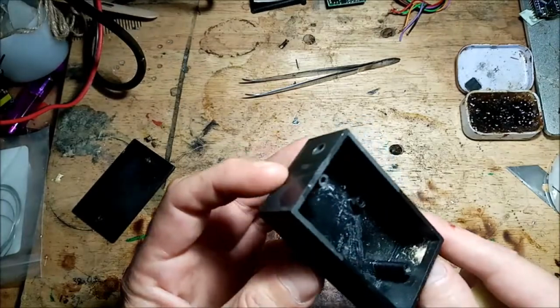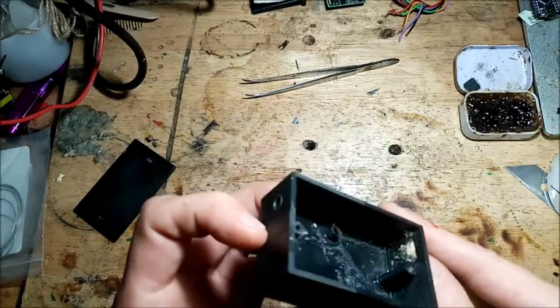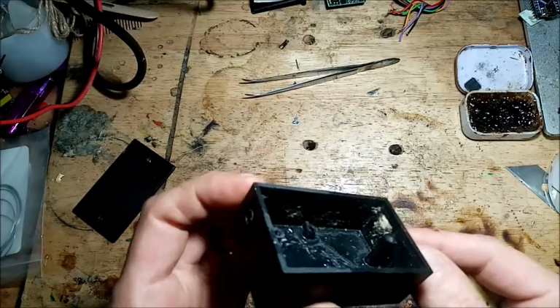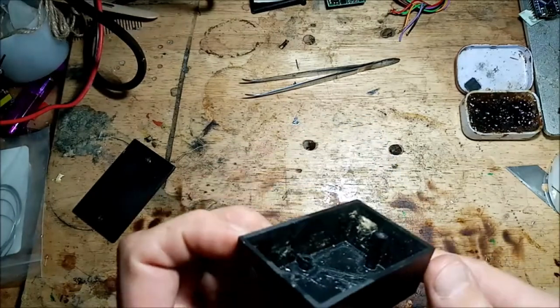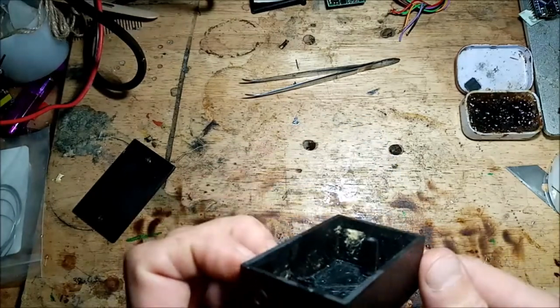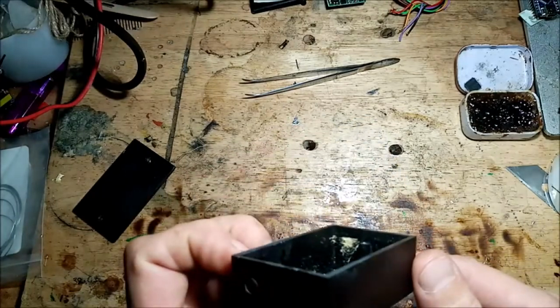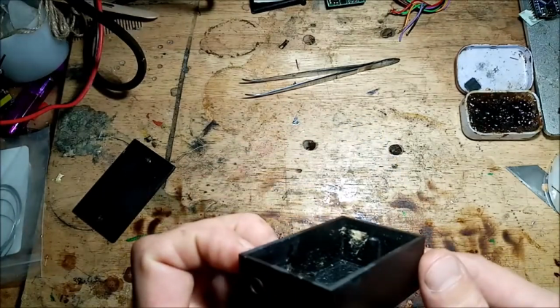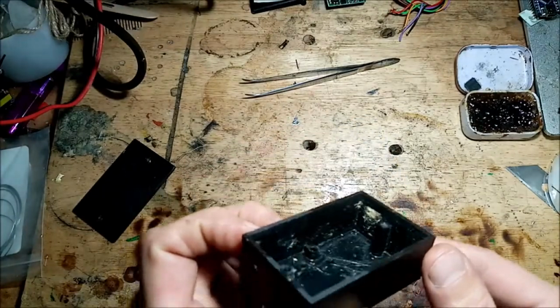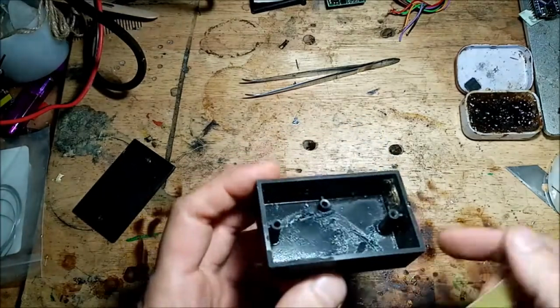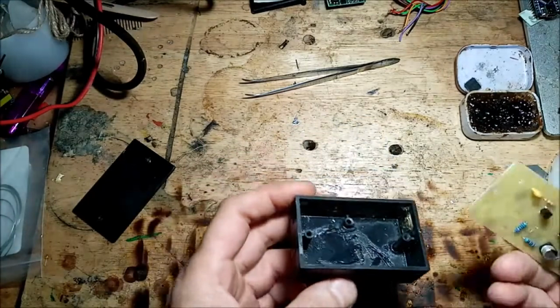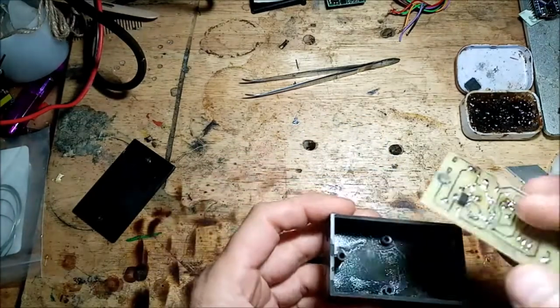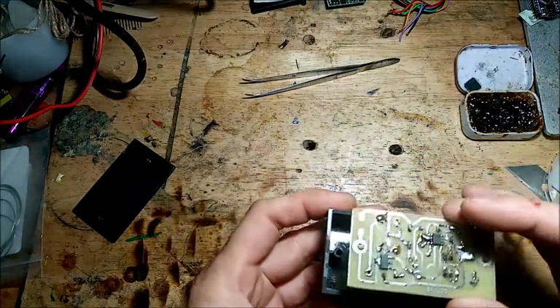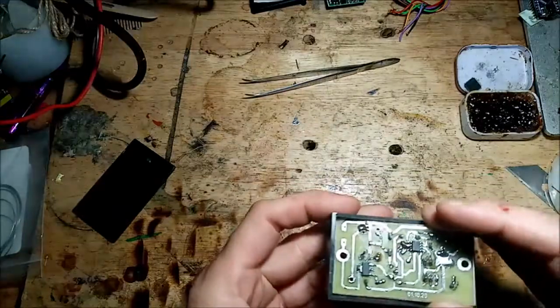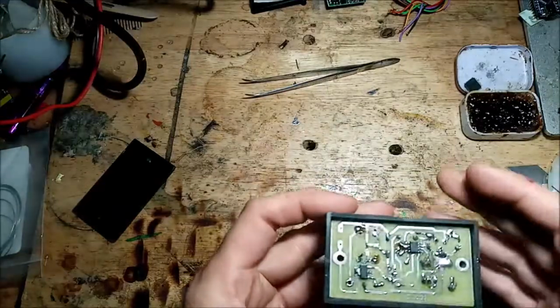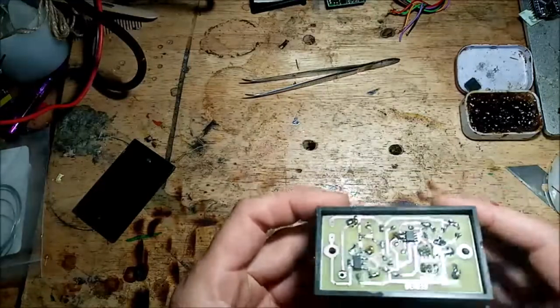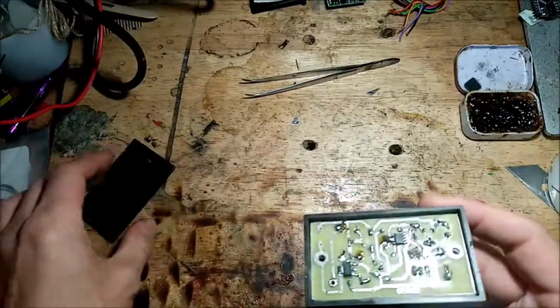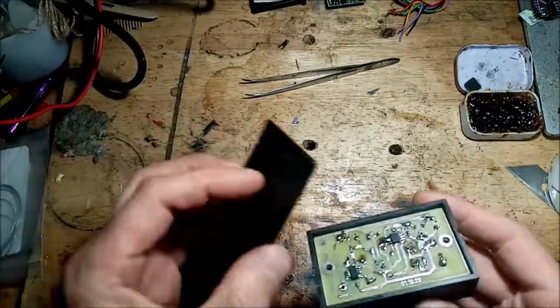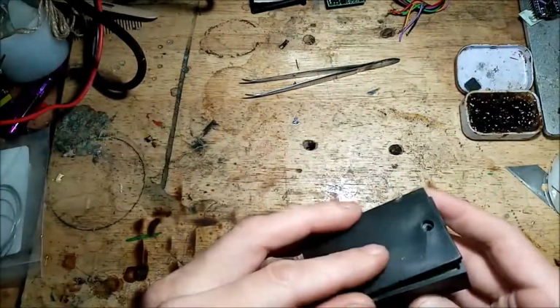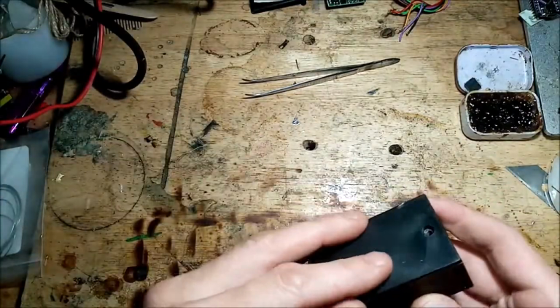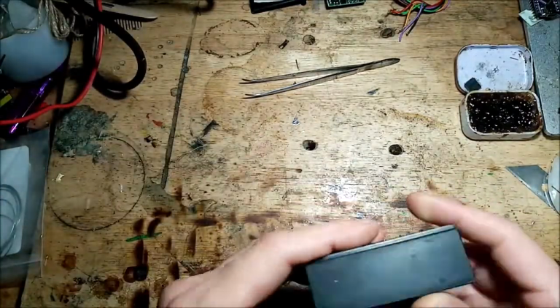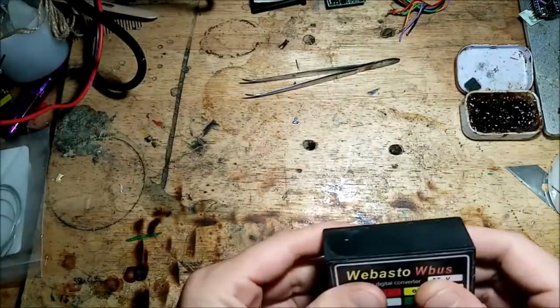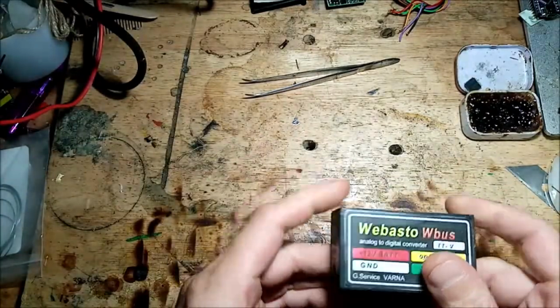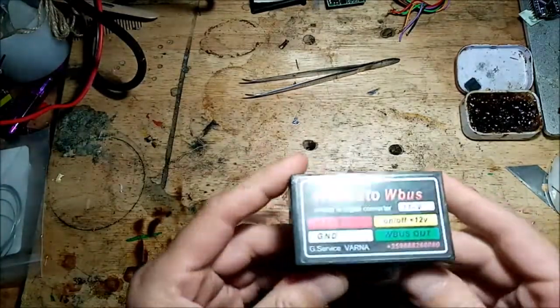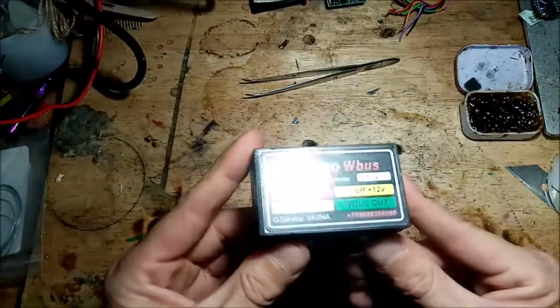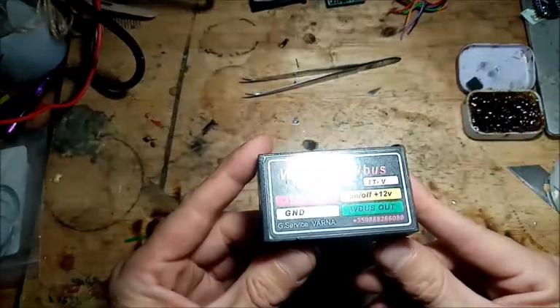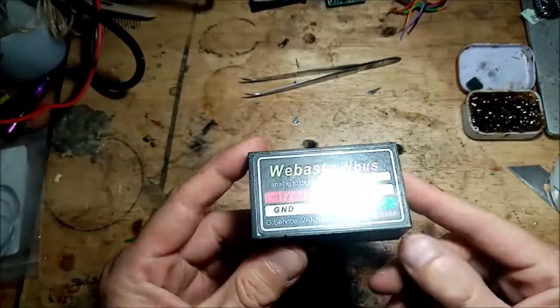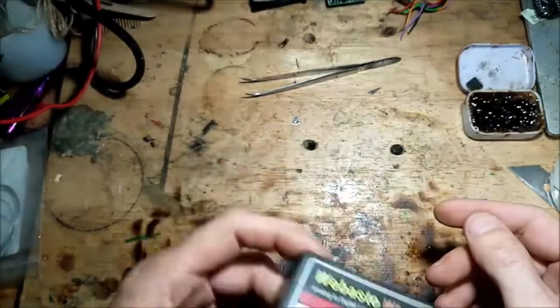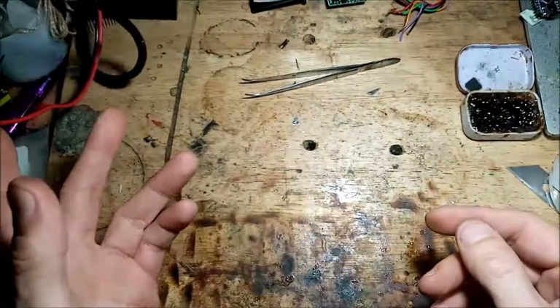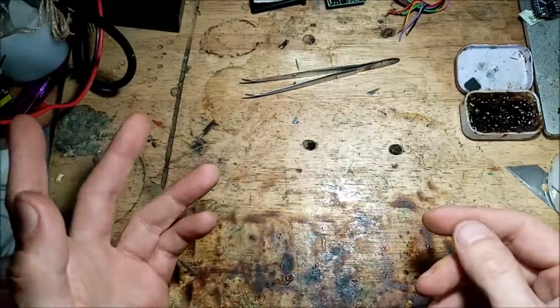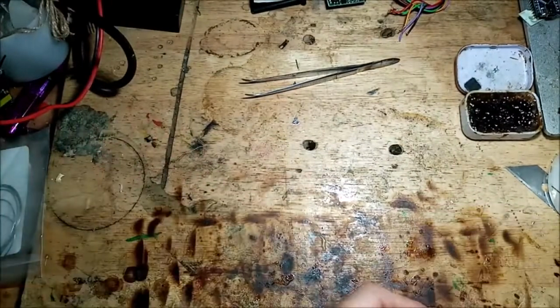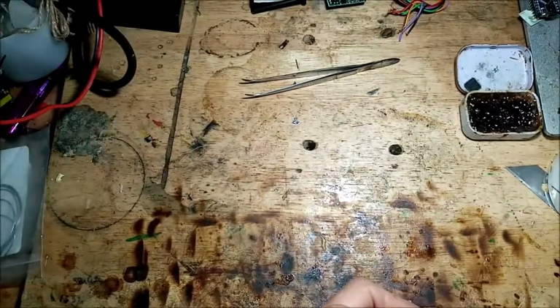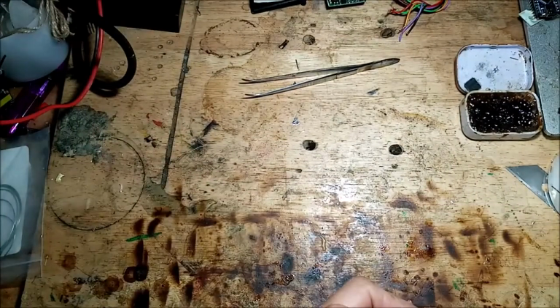There's the fluff out of one of the capacitors. Anybody who's got one of them needs to get rid of it straight away.